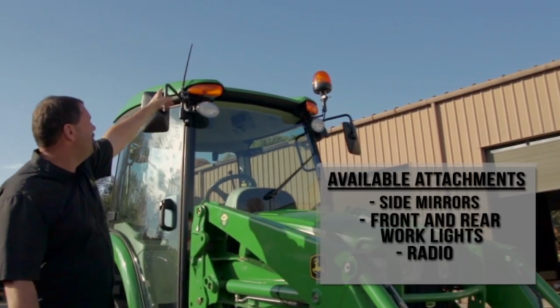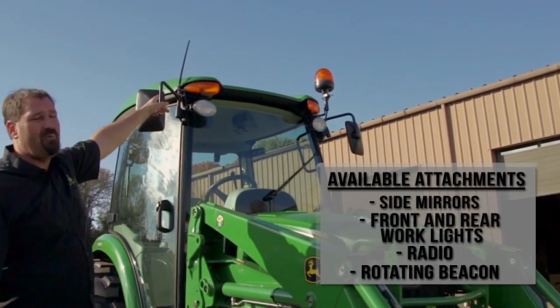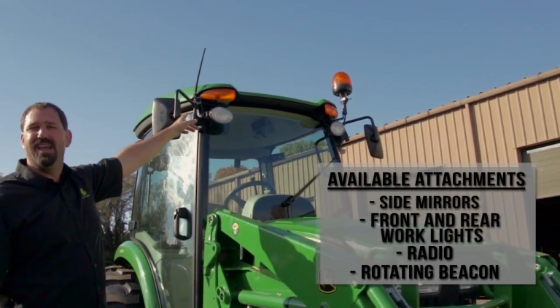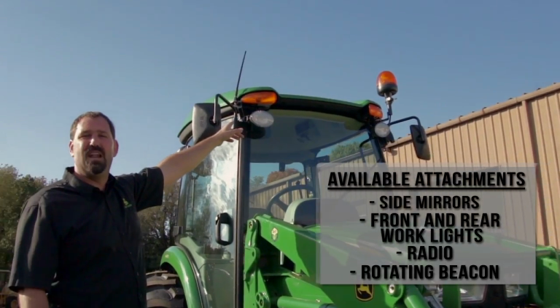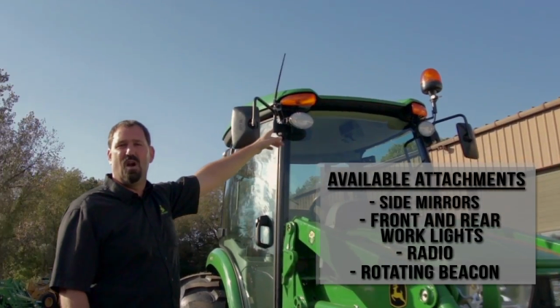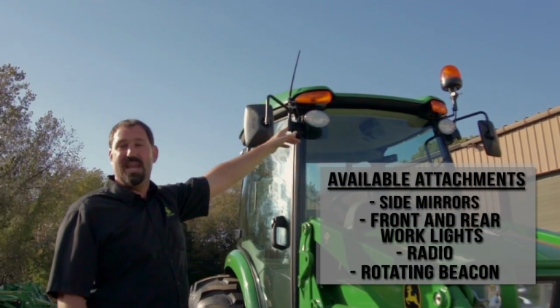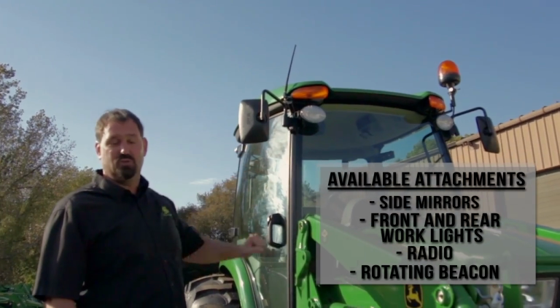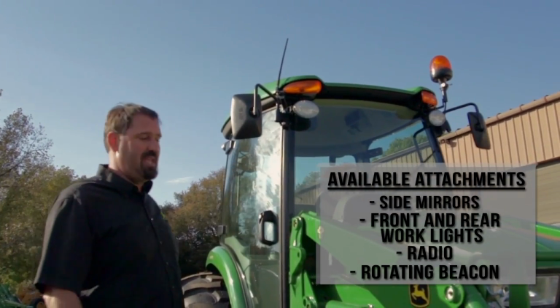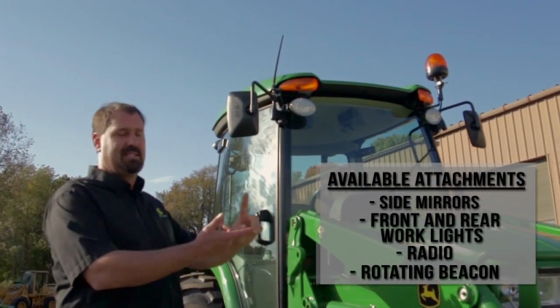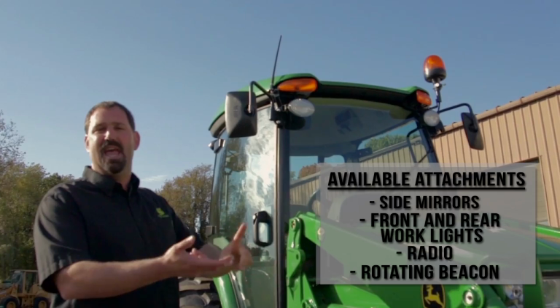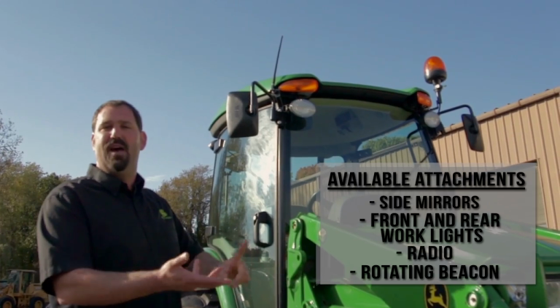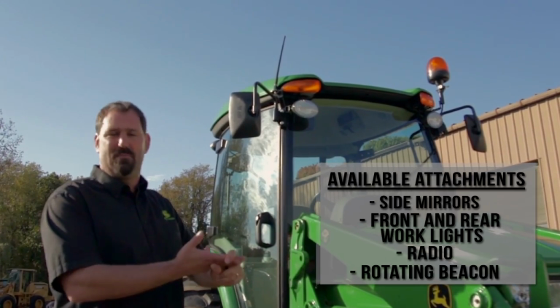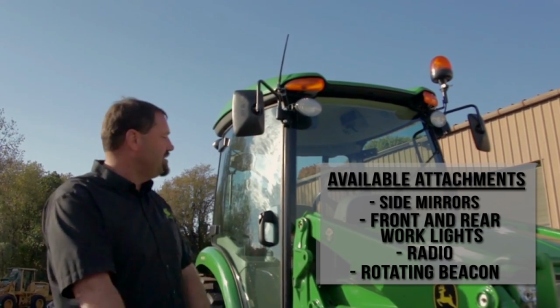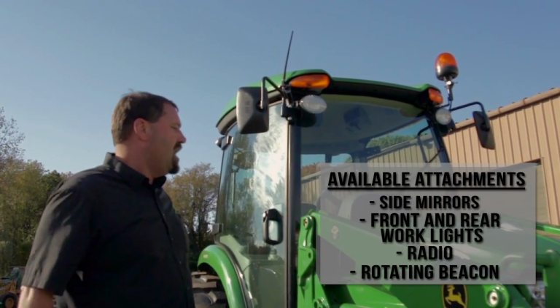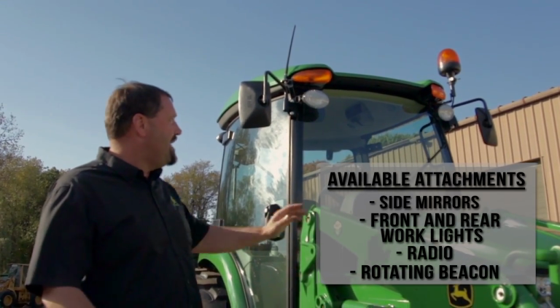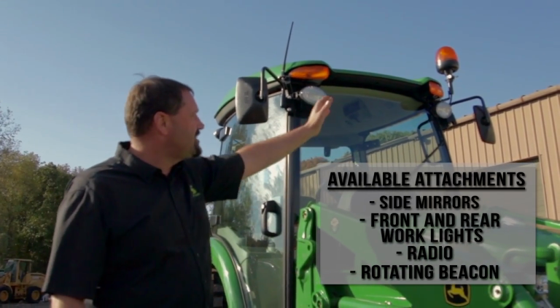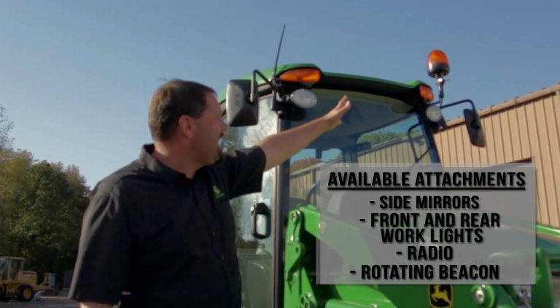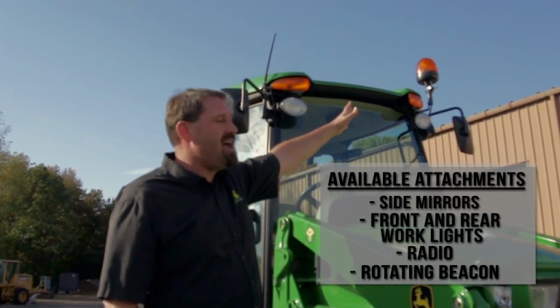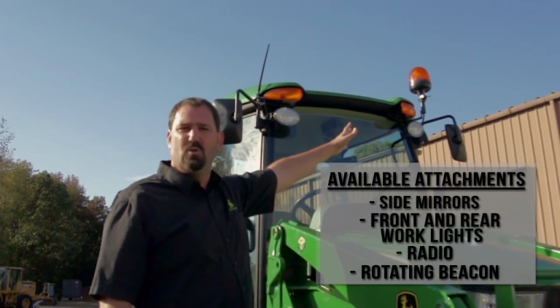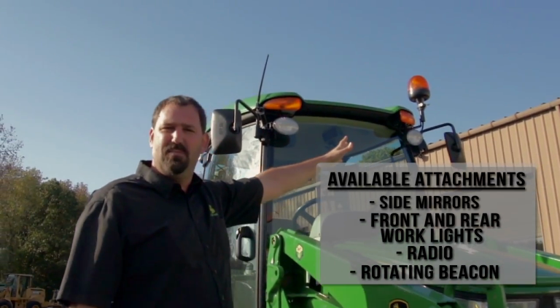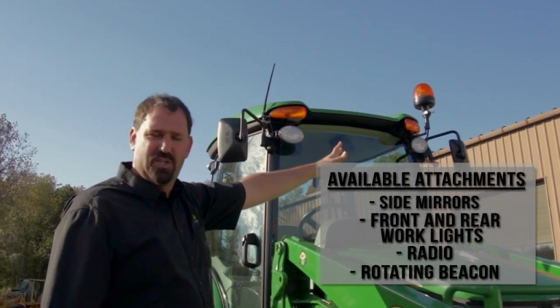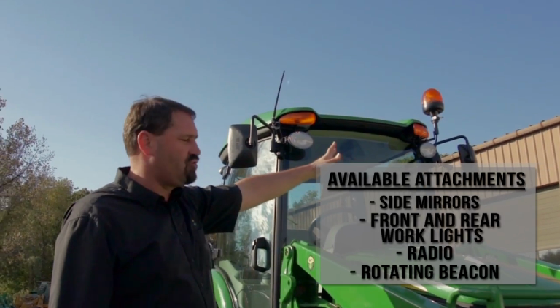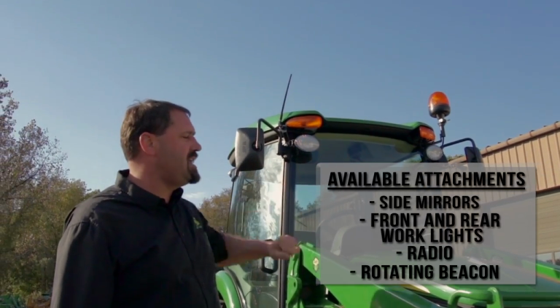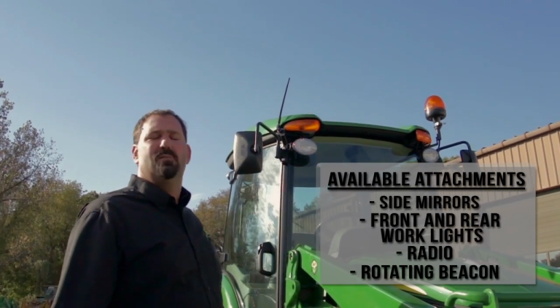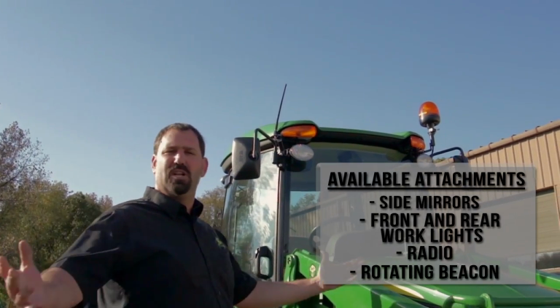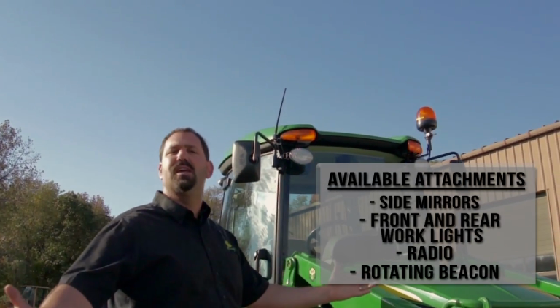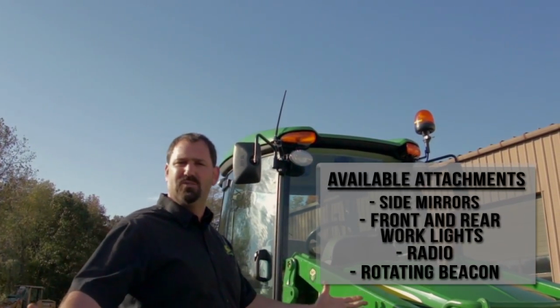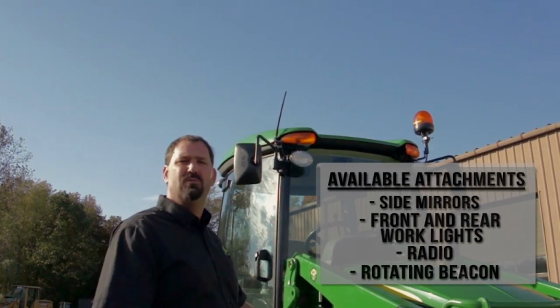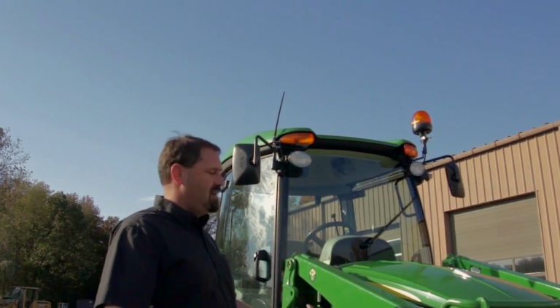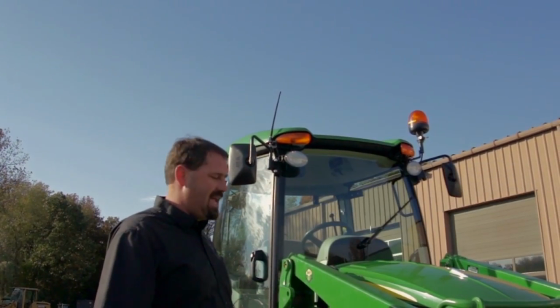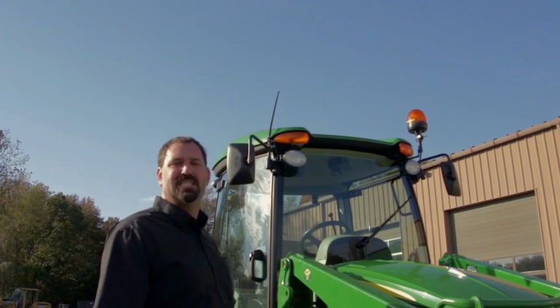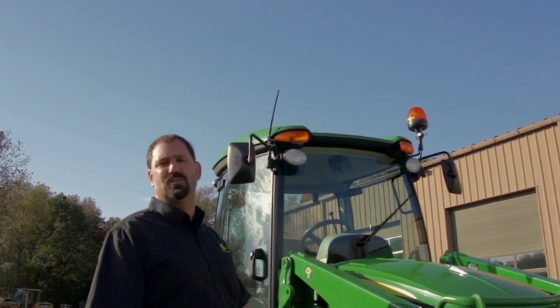Above that we have our antenna for our radio, so now the operator can listen to AM/FM weather band. On the other side of the cab we have our rotating beacon, which is a strobe light. People are going to see him when he's around — he wants to be visible.